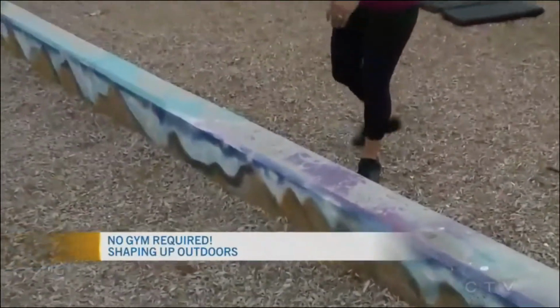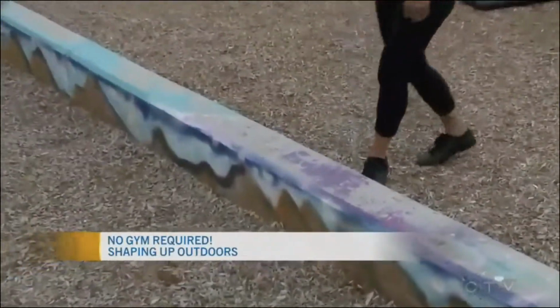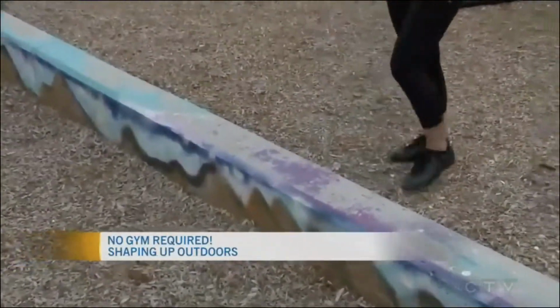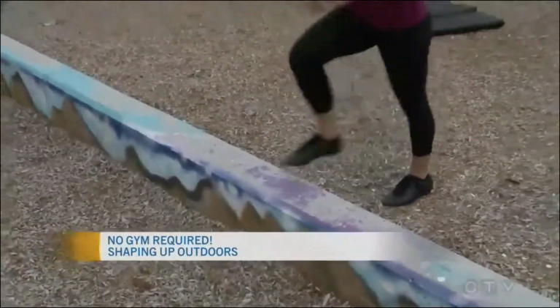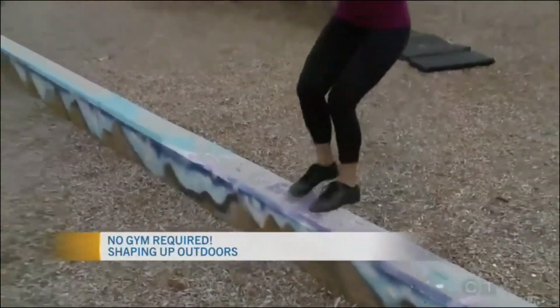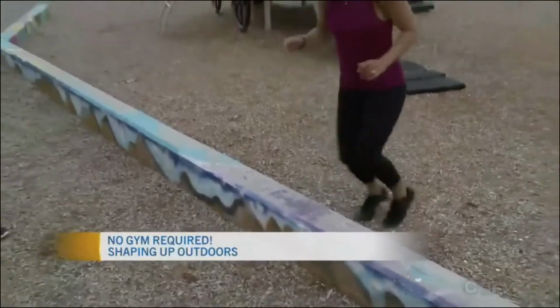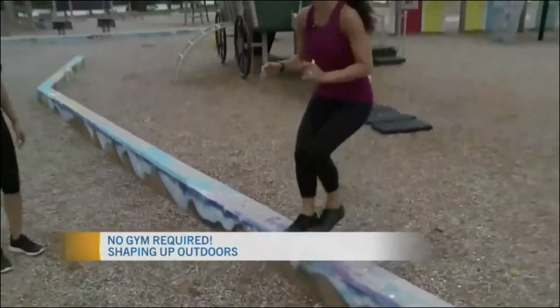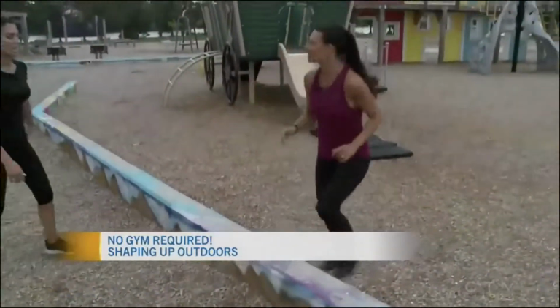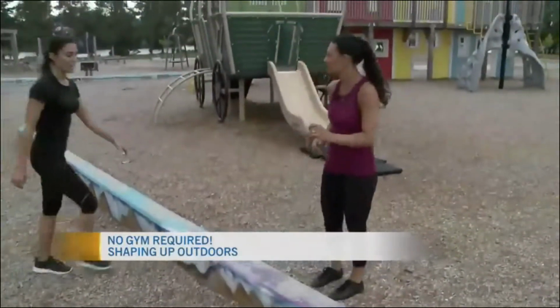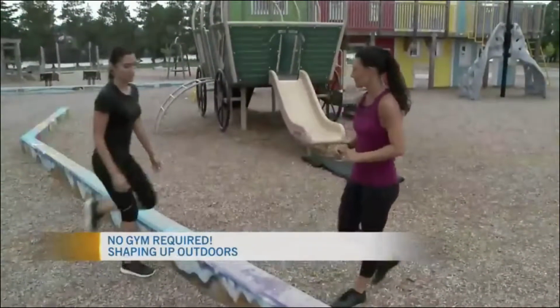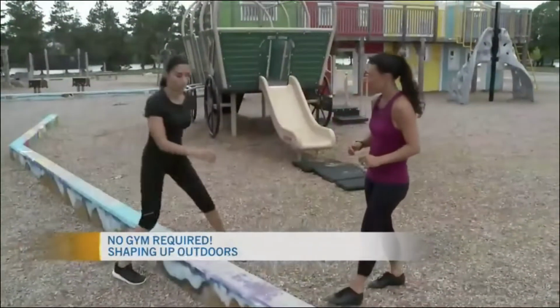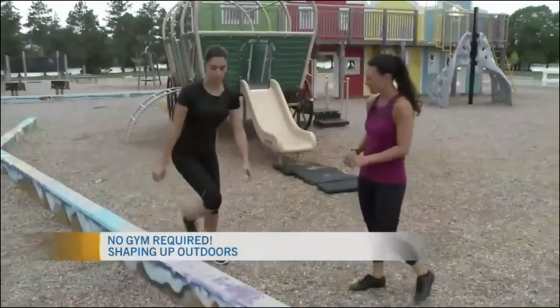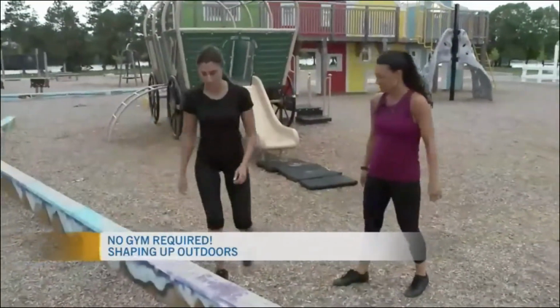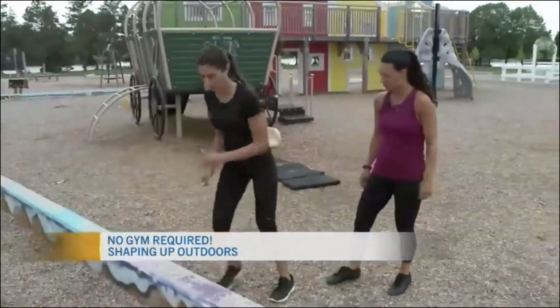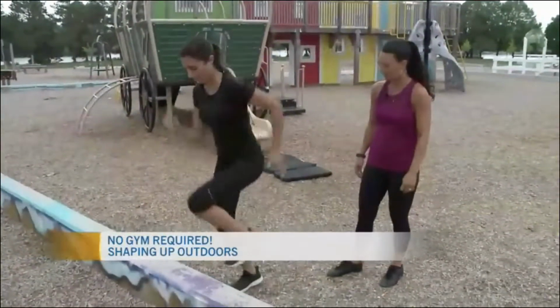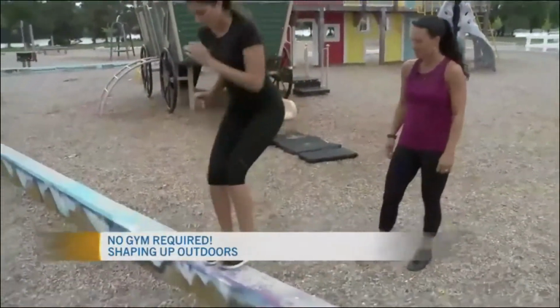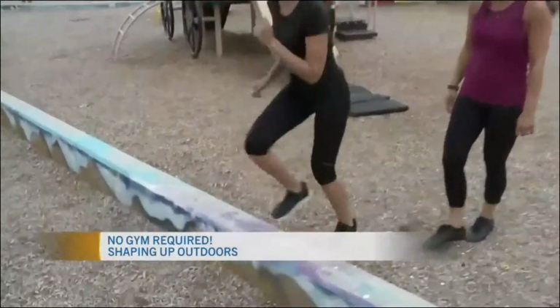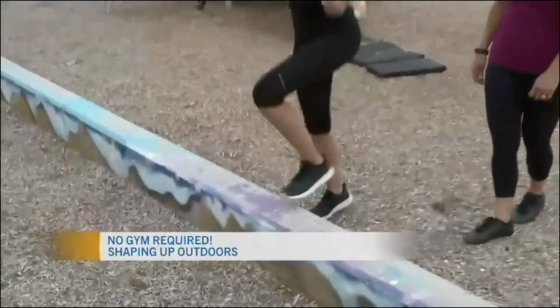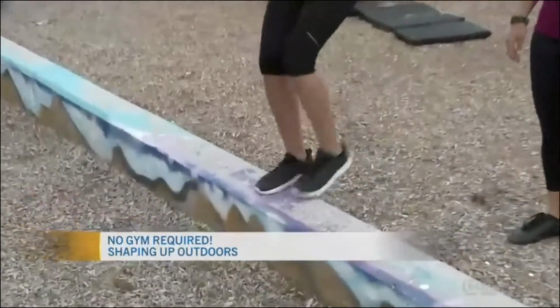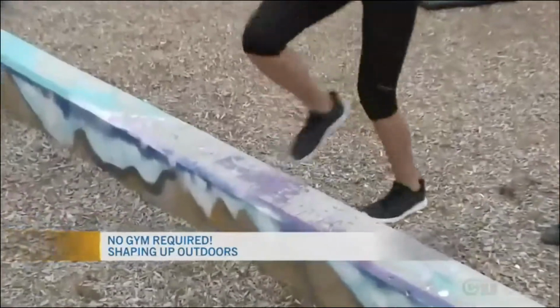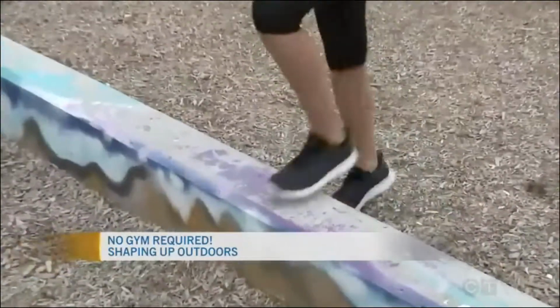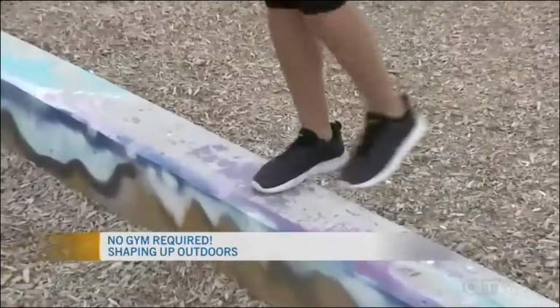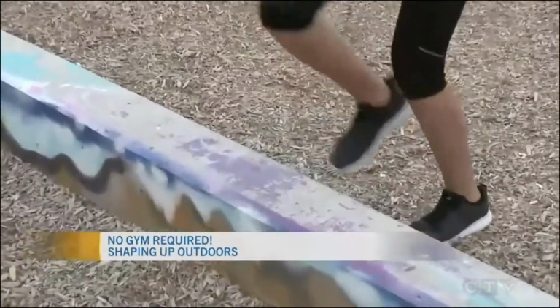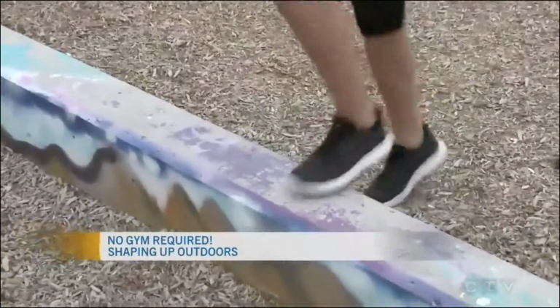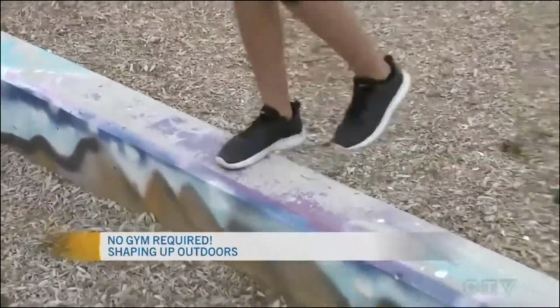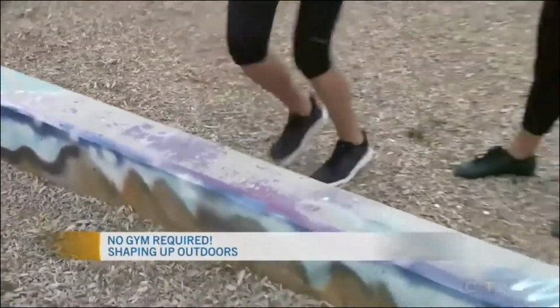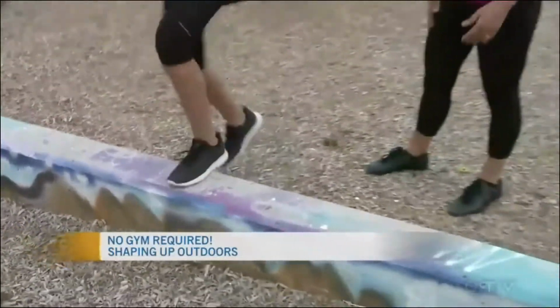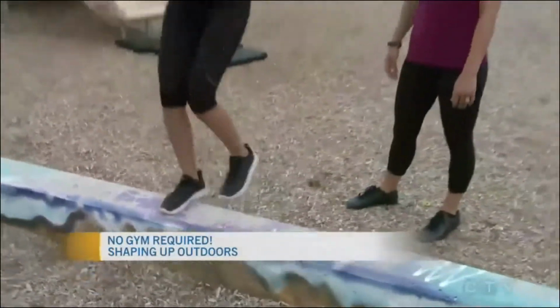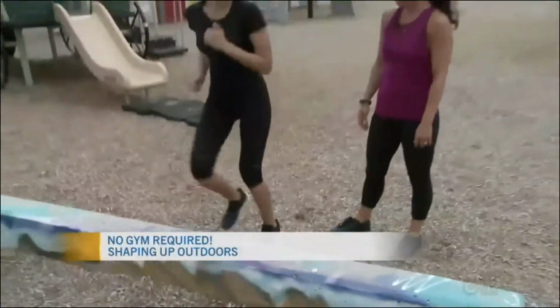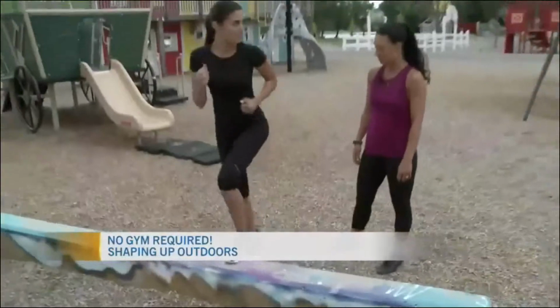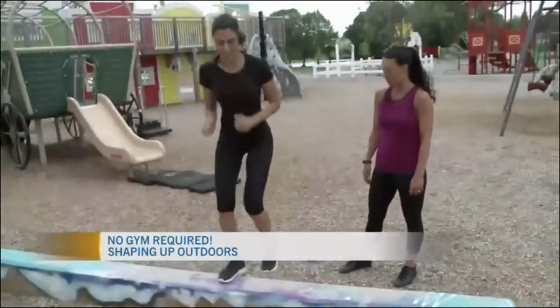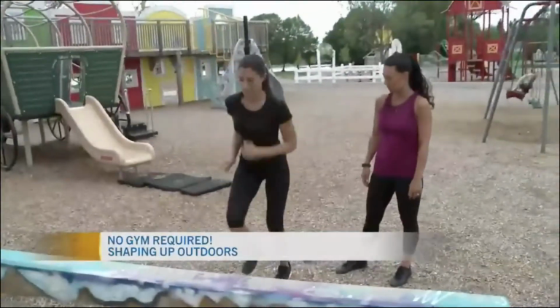For cardio you can also do quick feet step-ups — nice and fast, as fast as you can. You could time yourself or do it for reps, maybe 20 to 25.